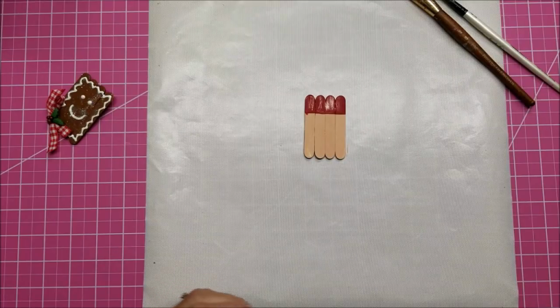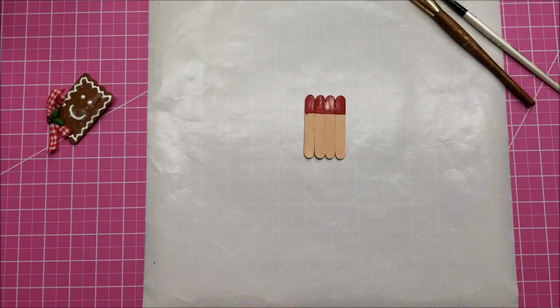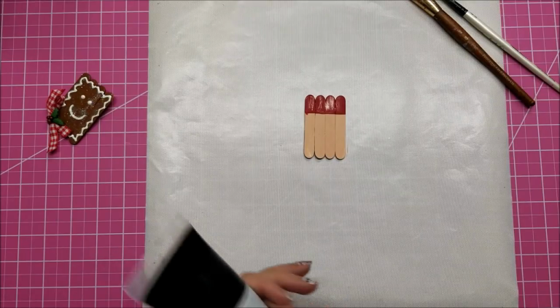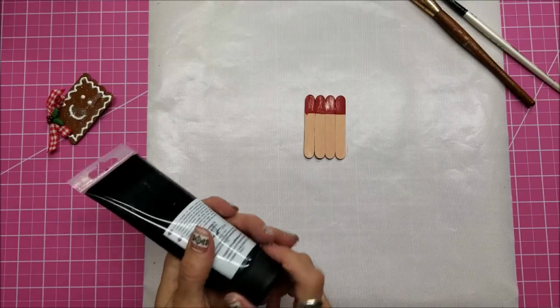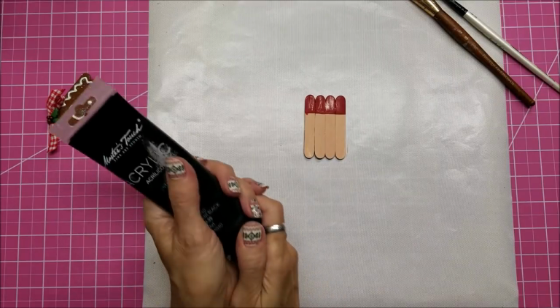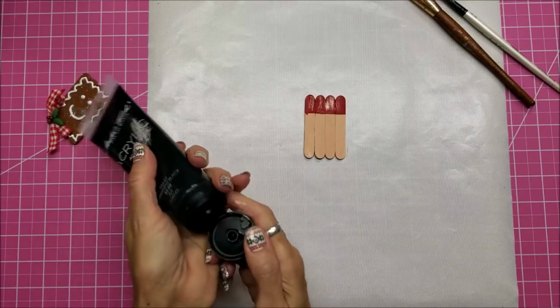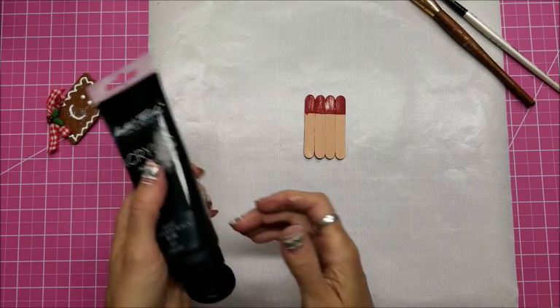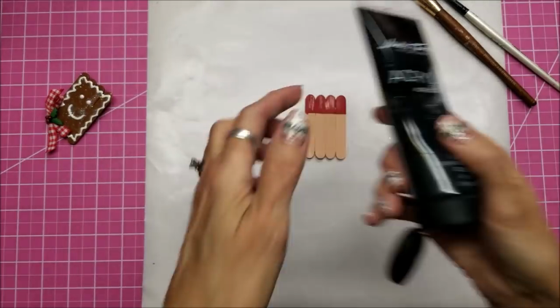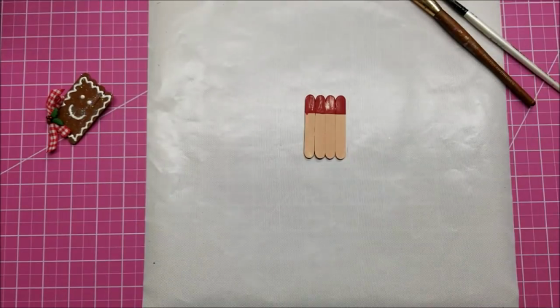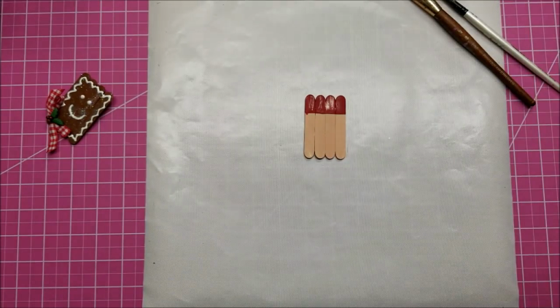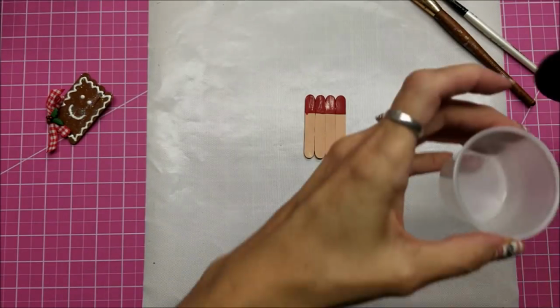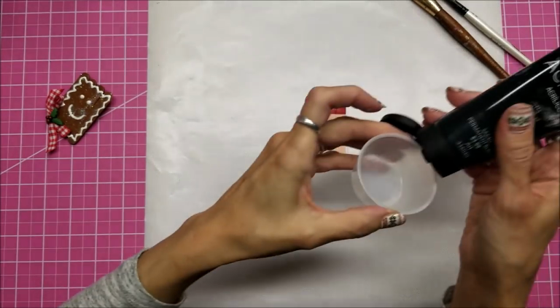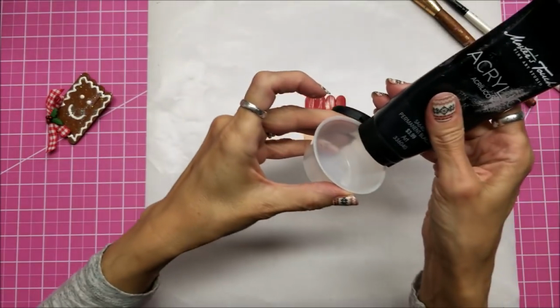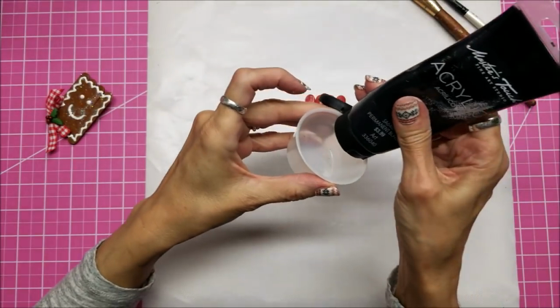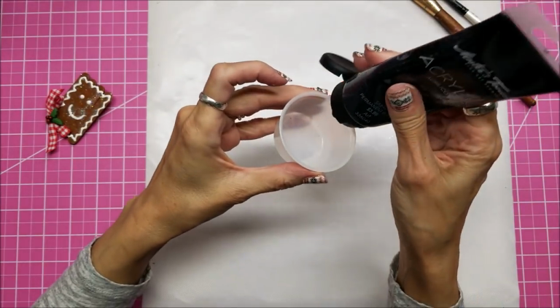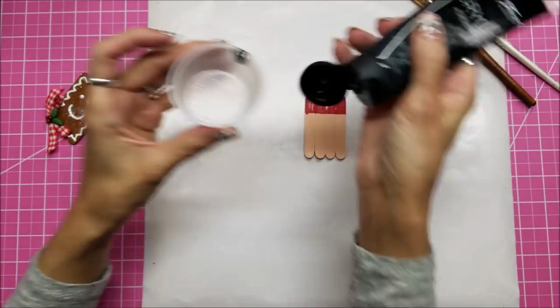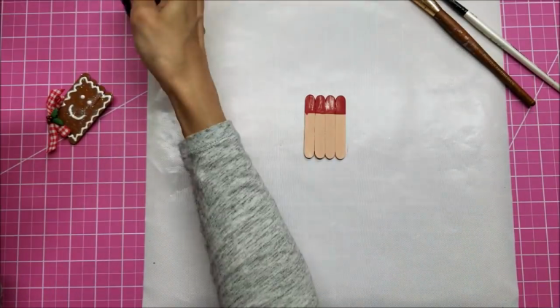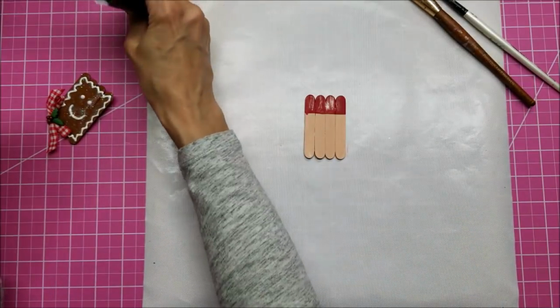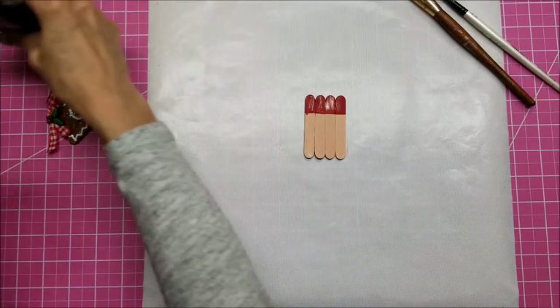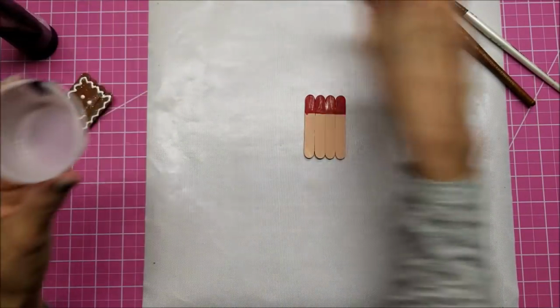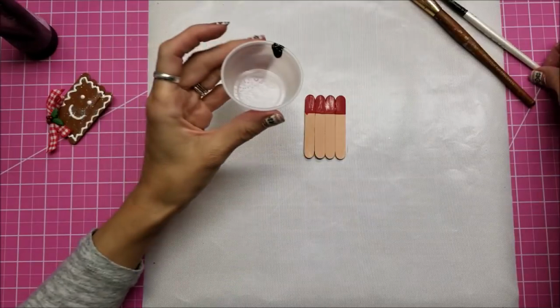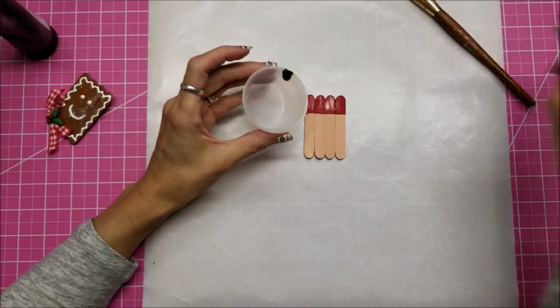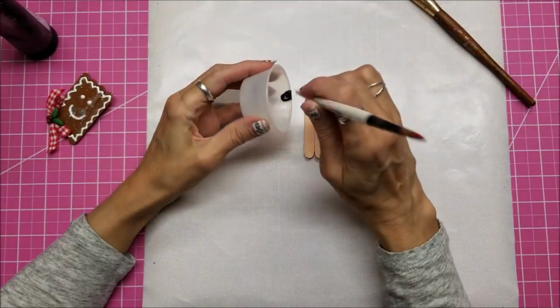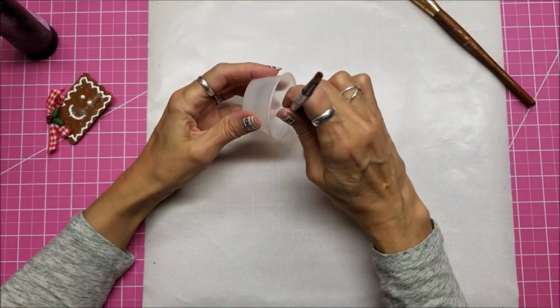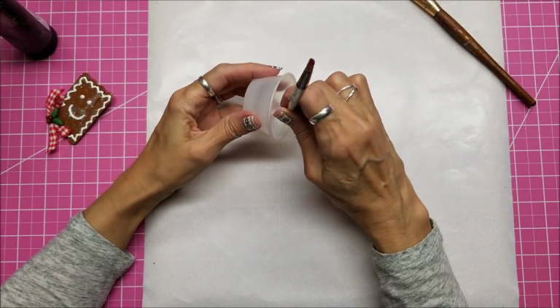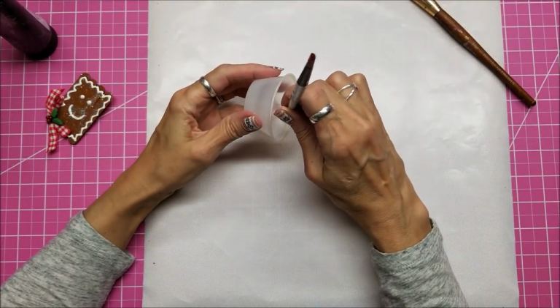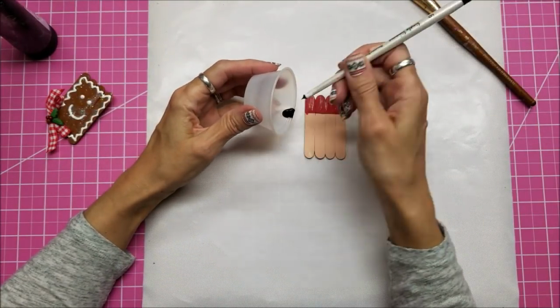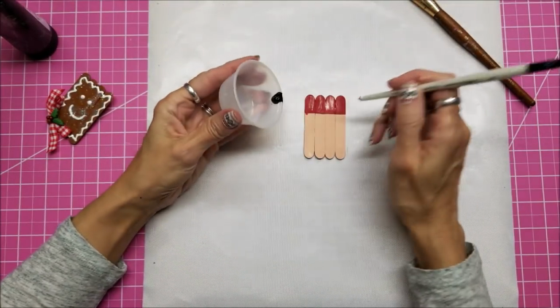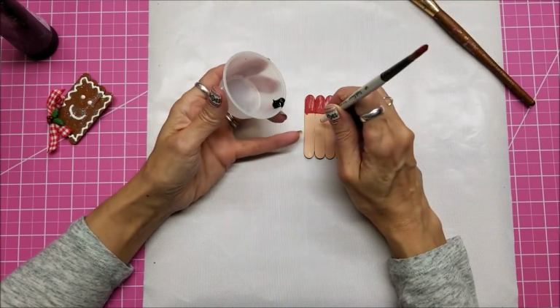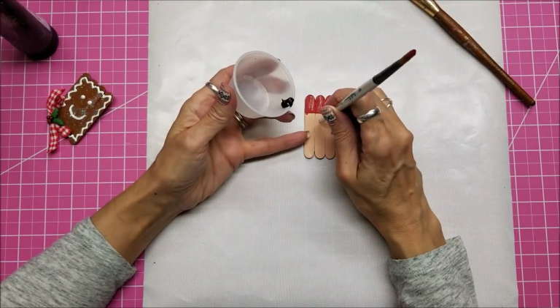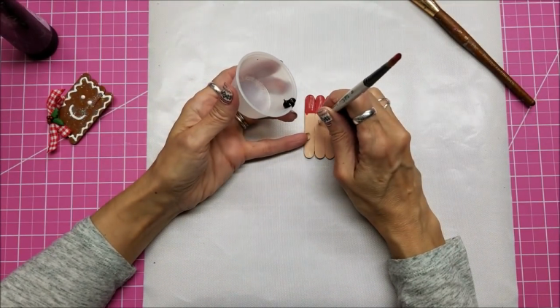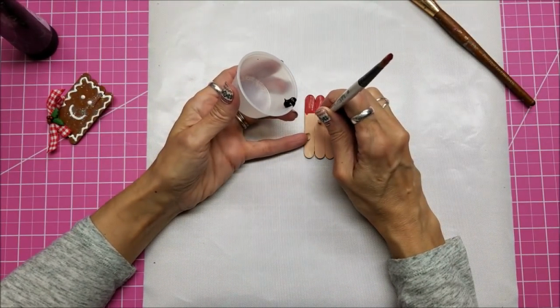What I do here is just some black paint. This is the Masters Touch black paint, permanent black, from Hobby Lobby. It's their brand, and I'm just putting the end of my paintbrush in there to do his eyes.